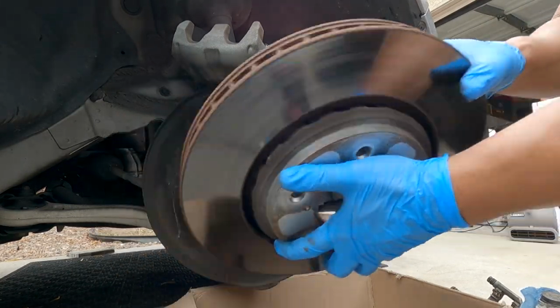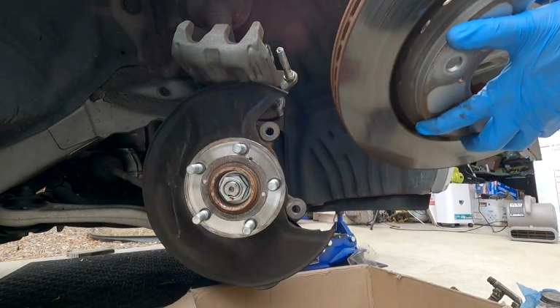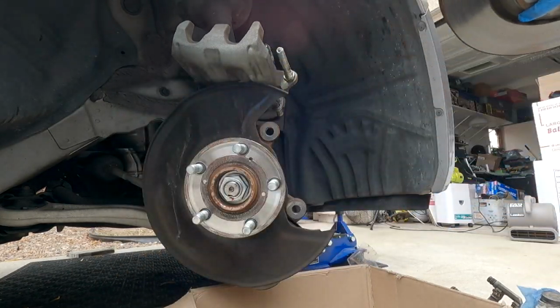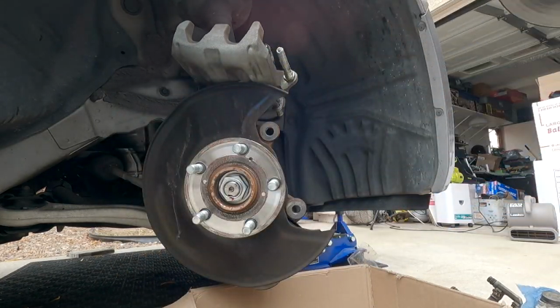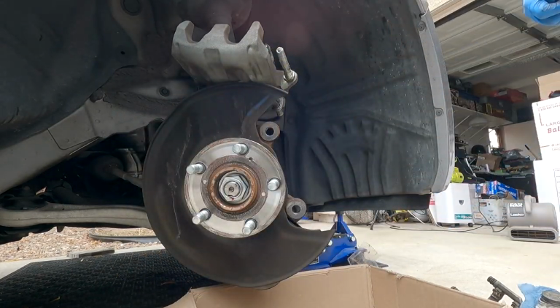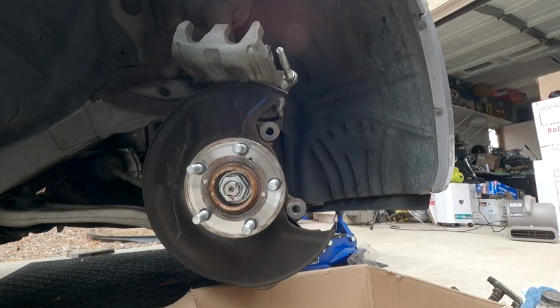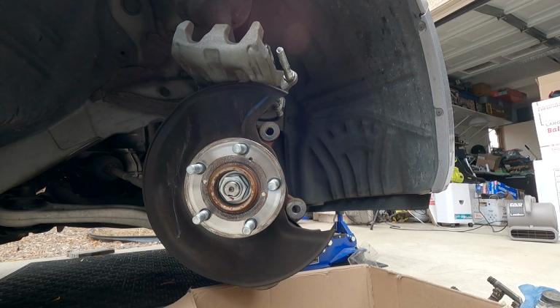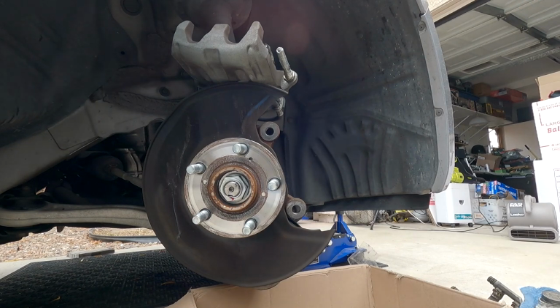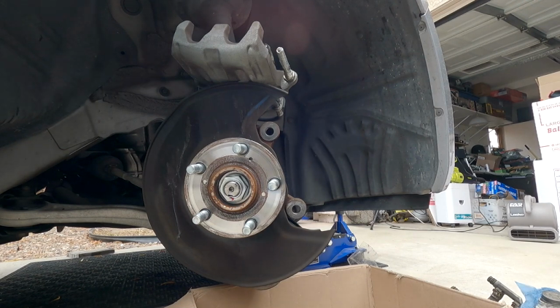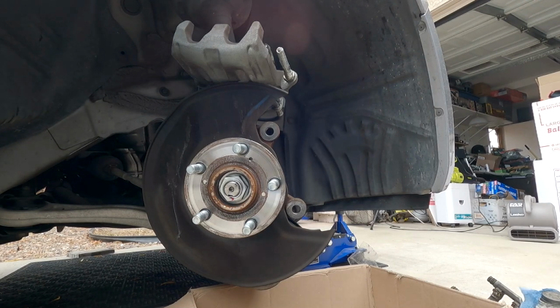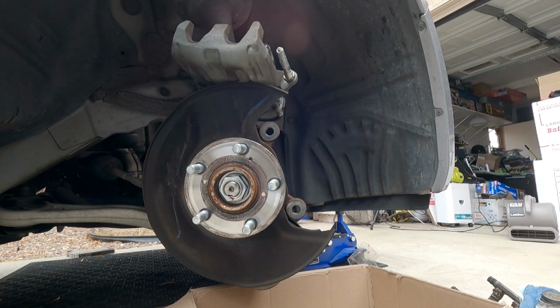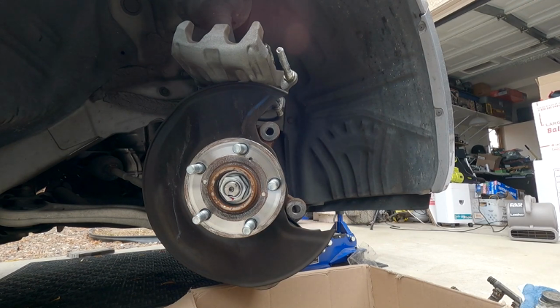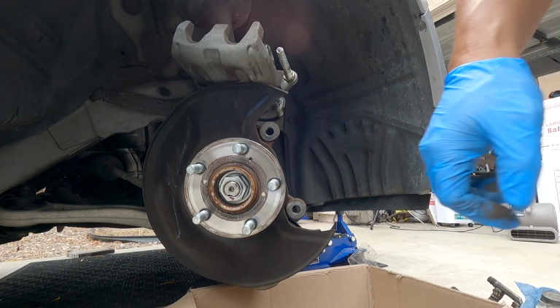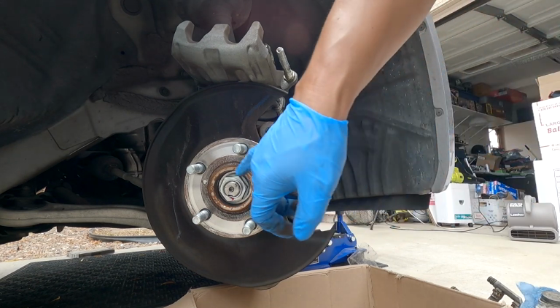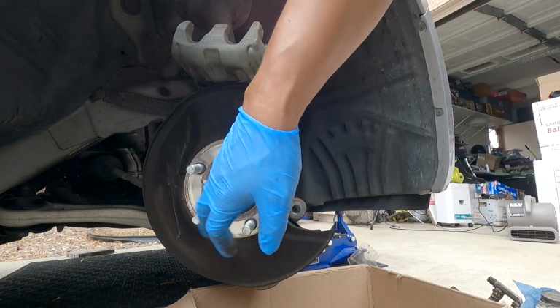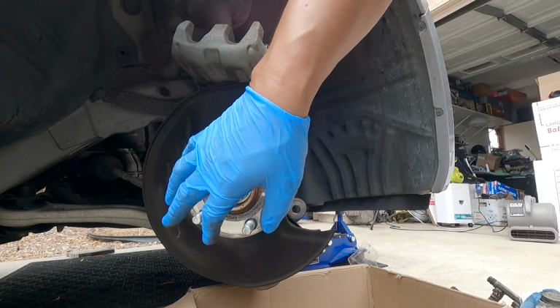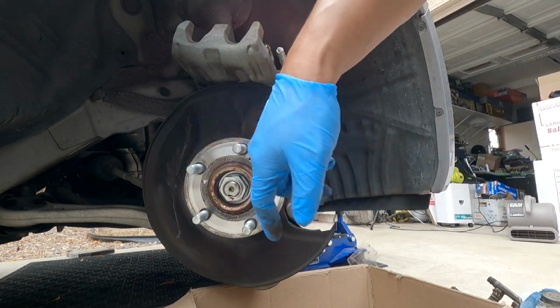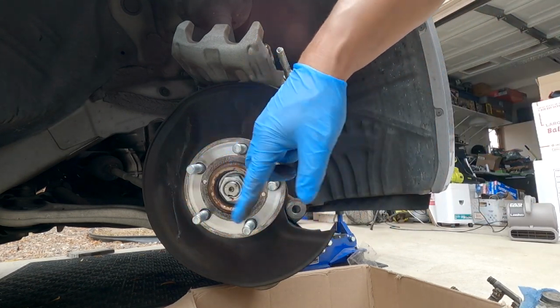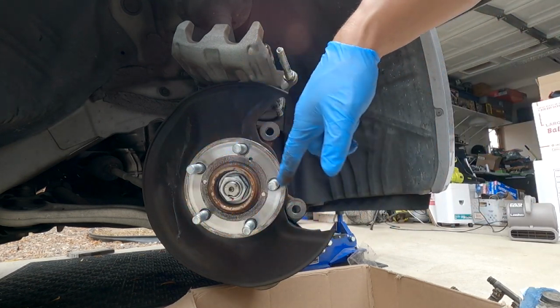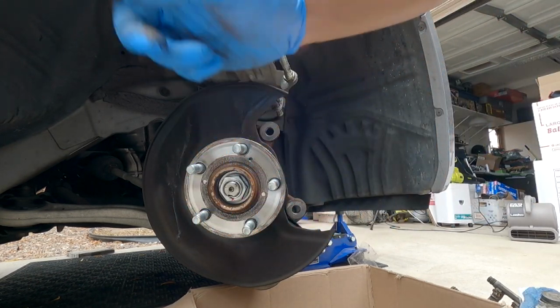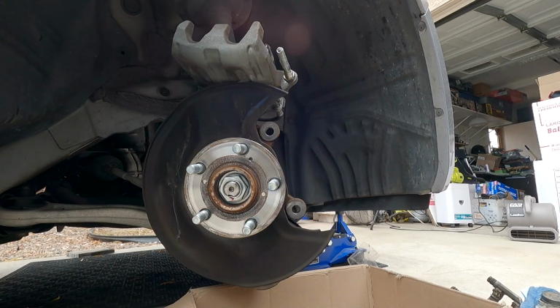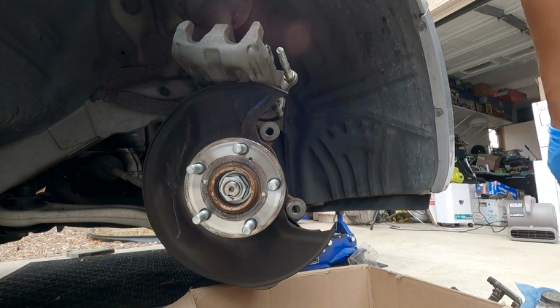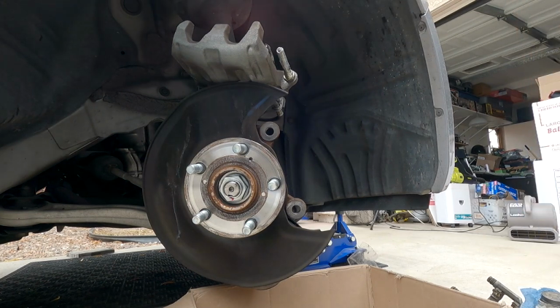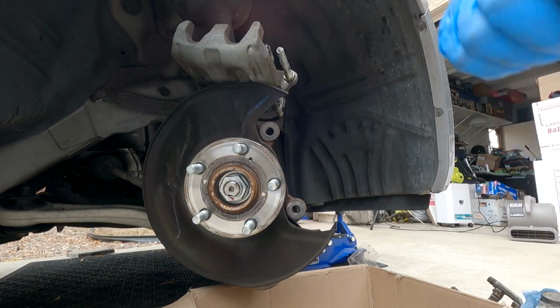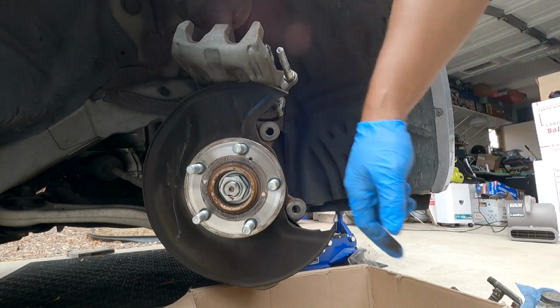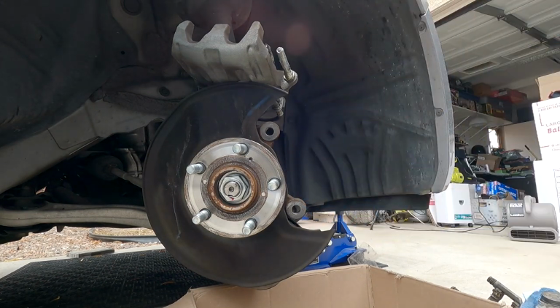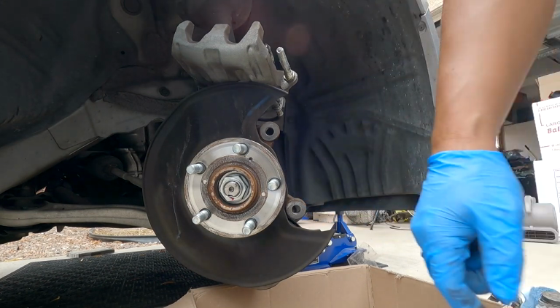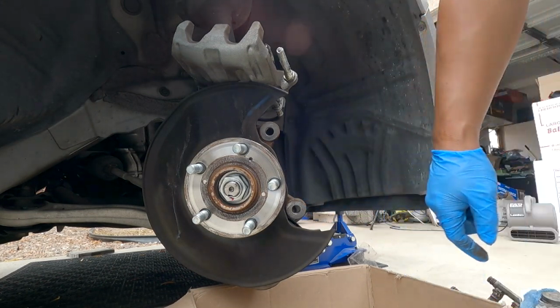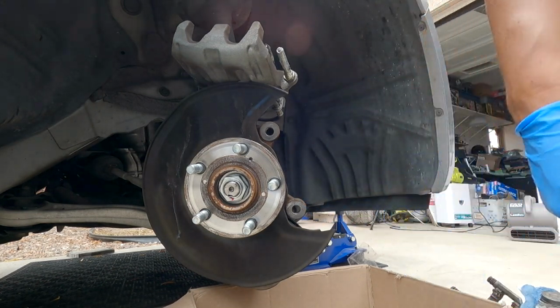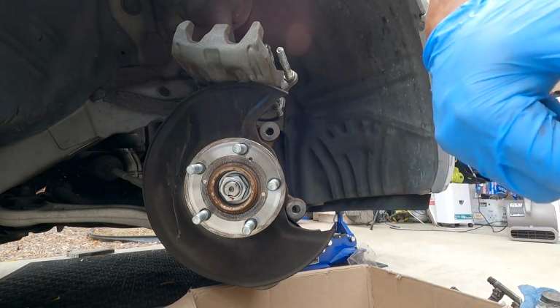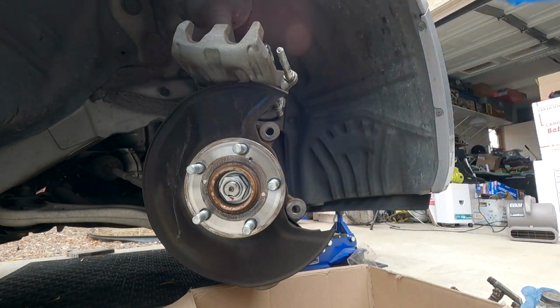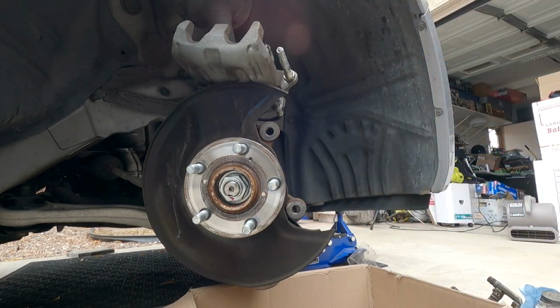Let's spray down the brand new rotors and clean them up a bit, then slap the new one on and get the brake pads ready for install.